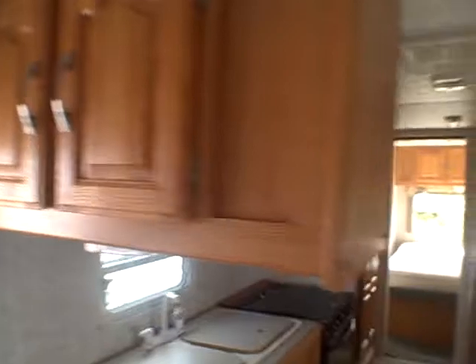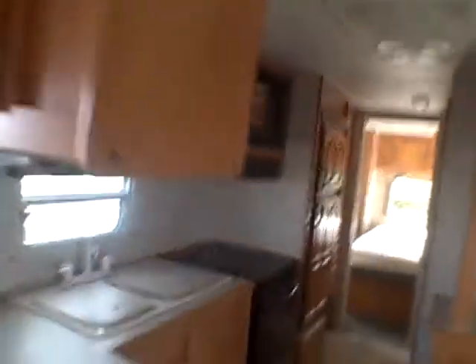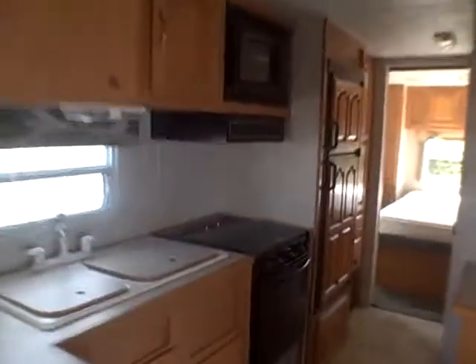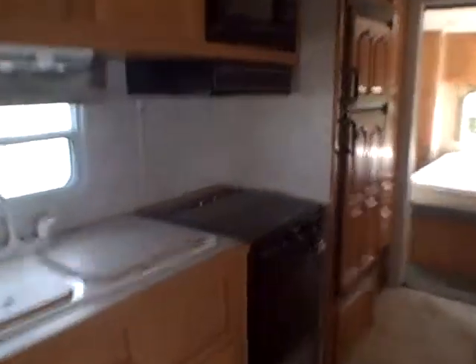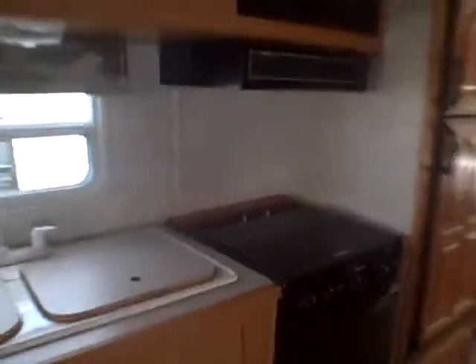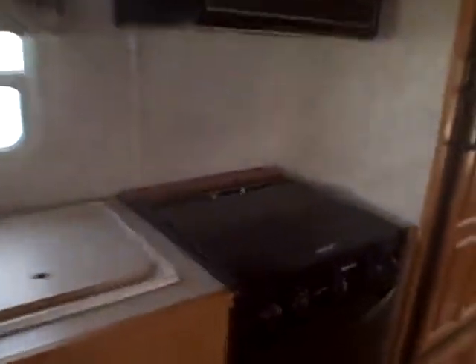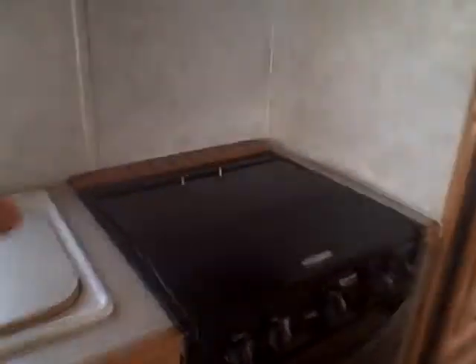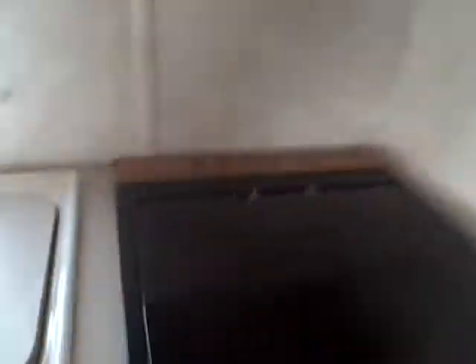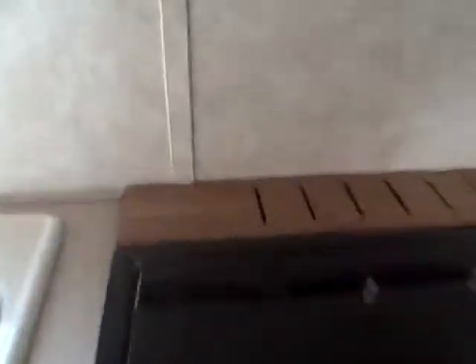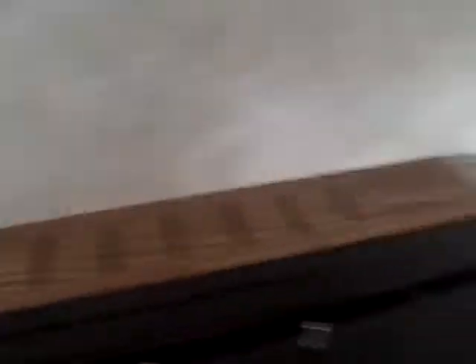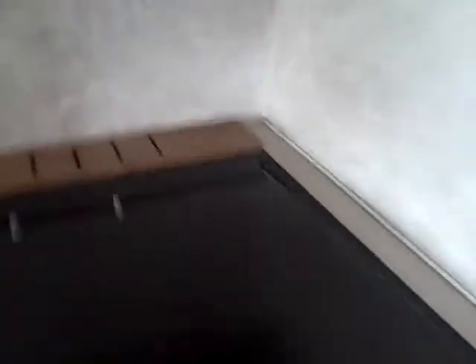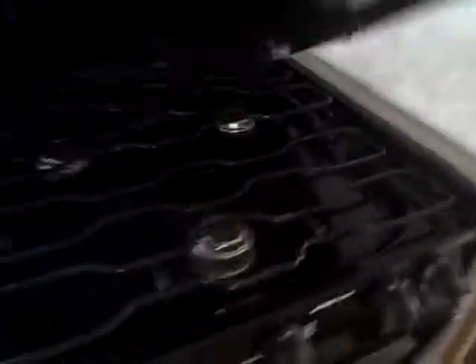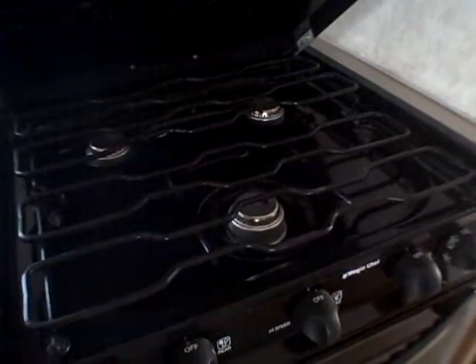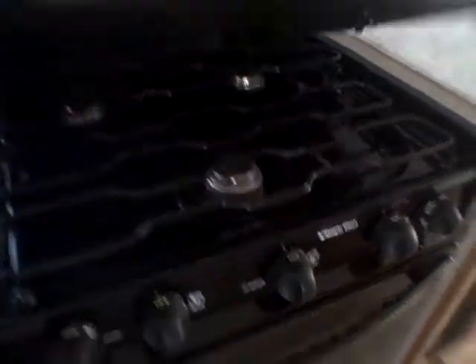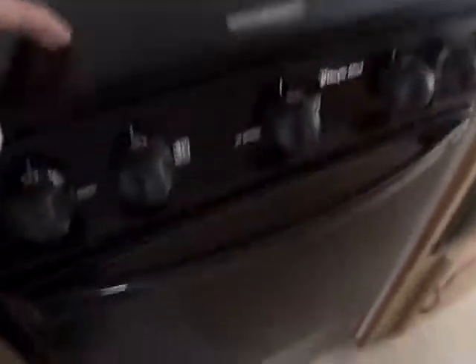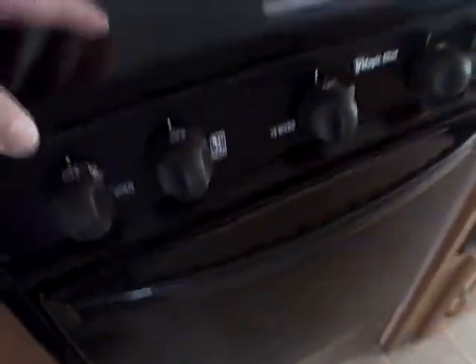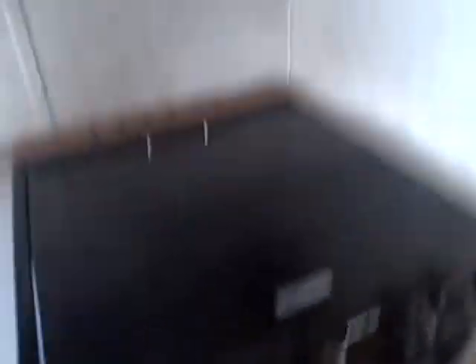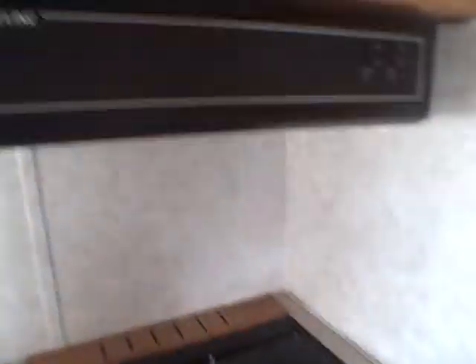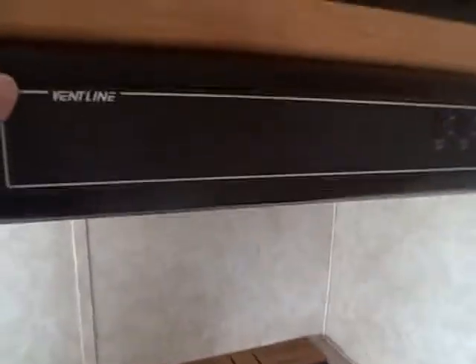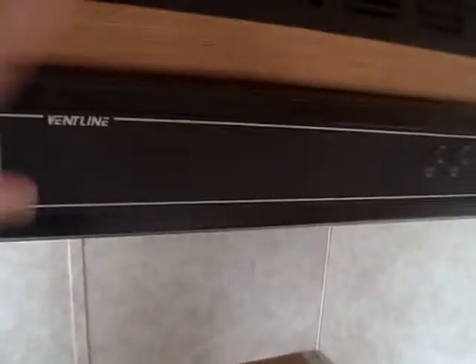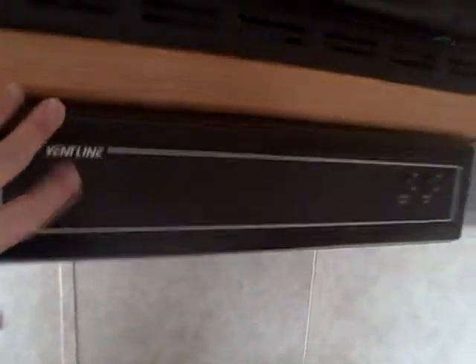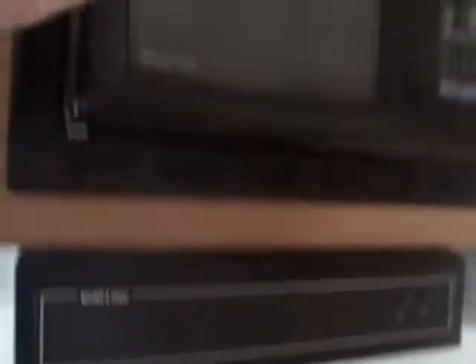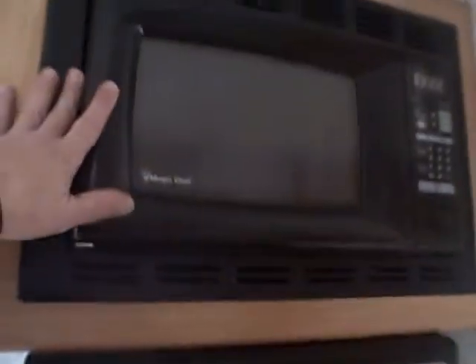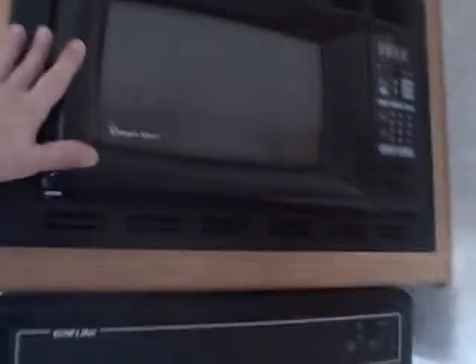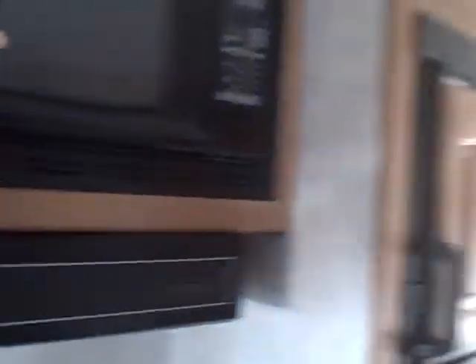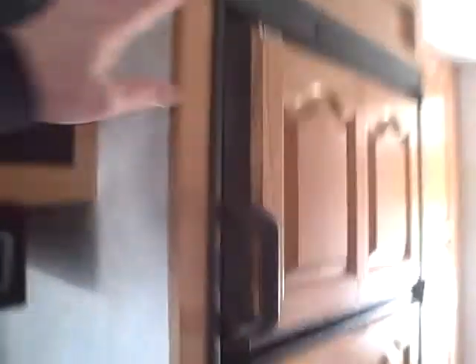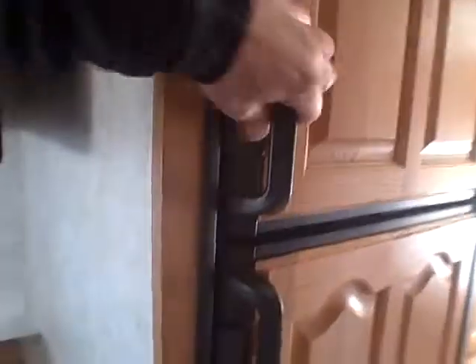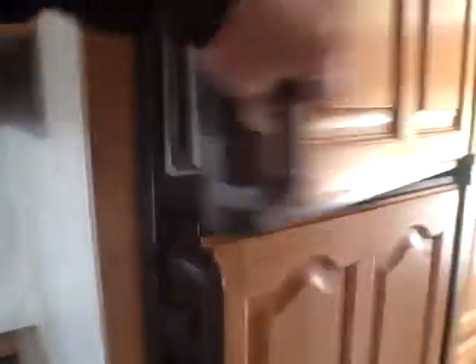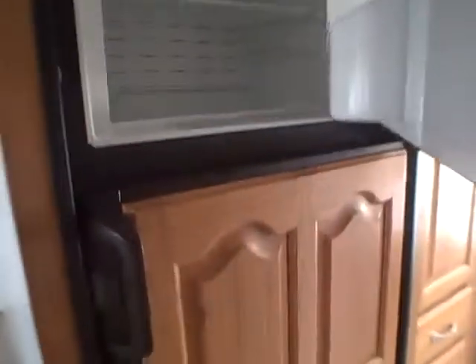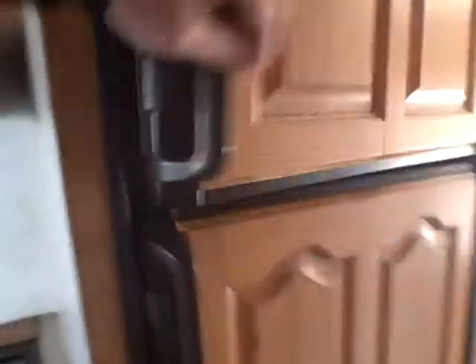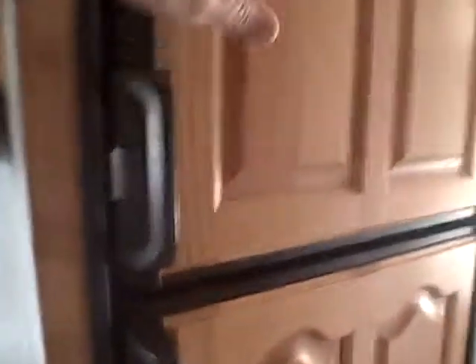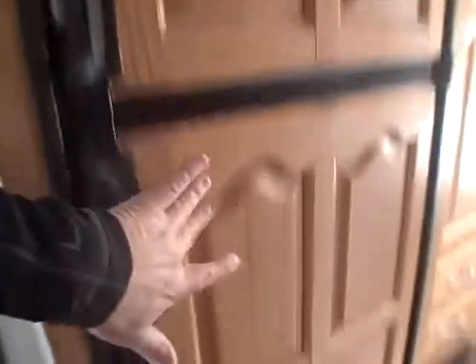Further down, we've got a built-in knife rack, three-burner stove with an oven underneath, exhaust fan, microwave, and a Dometic refrigerator-freezer — it too has oak fascia.